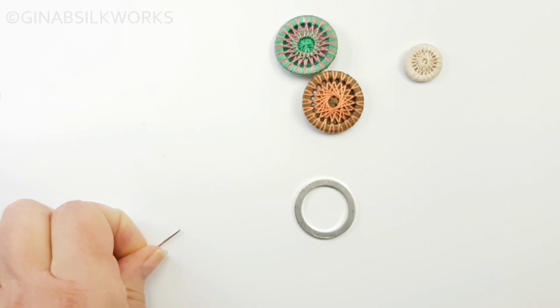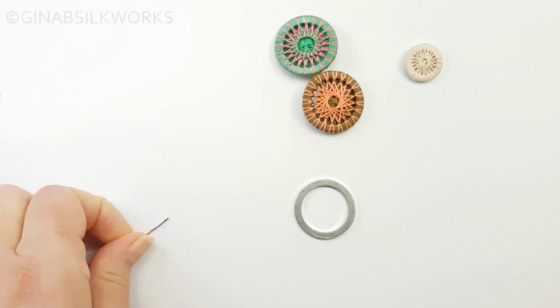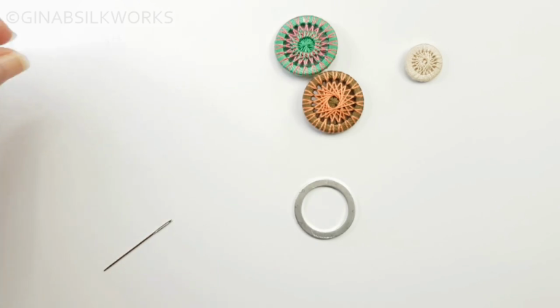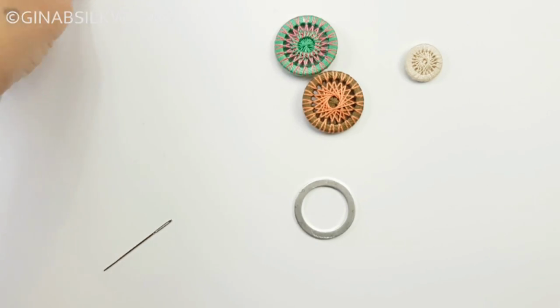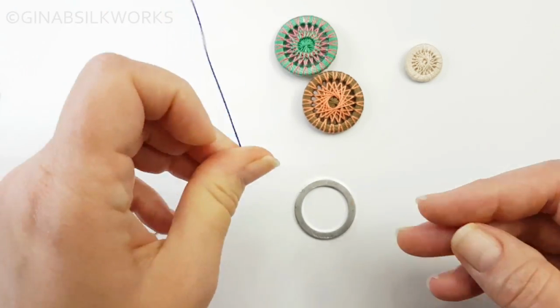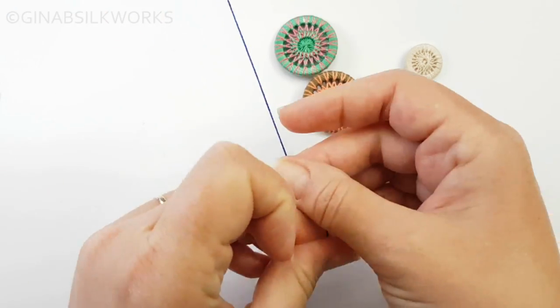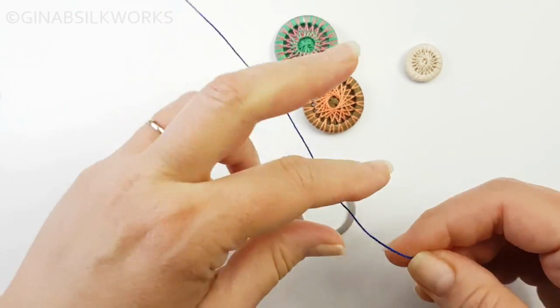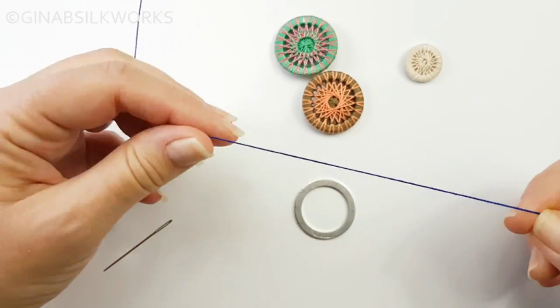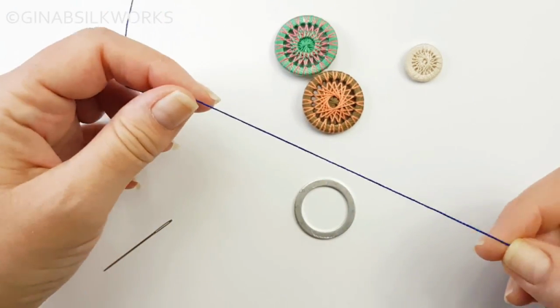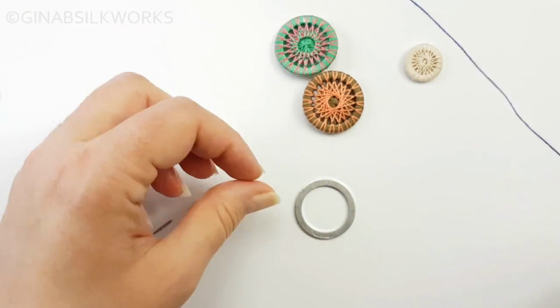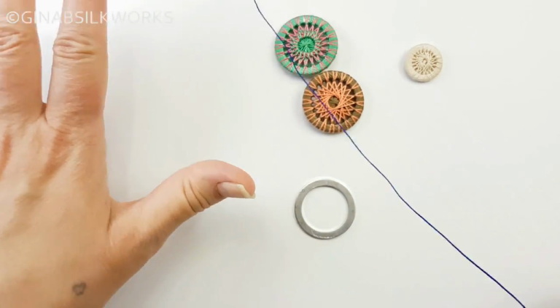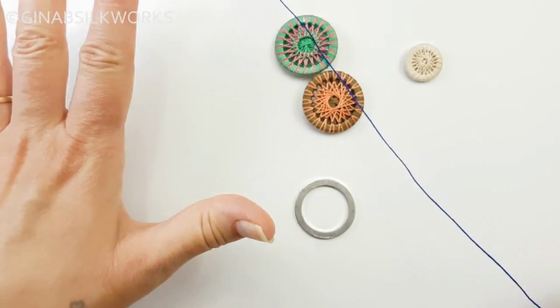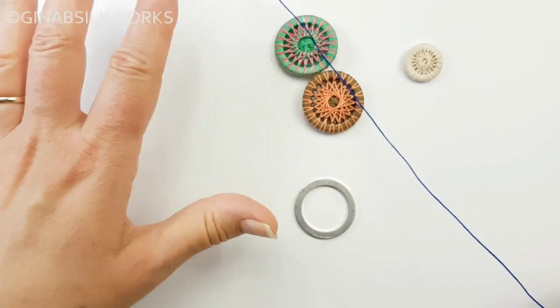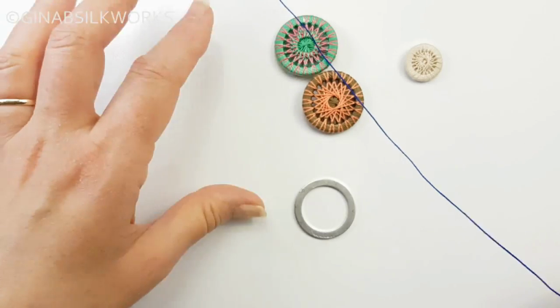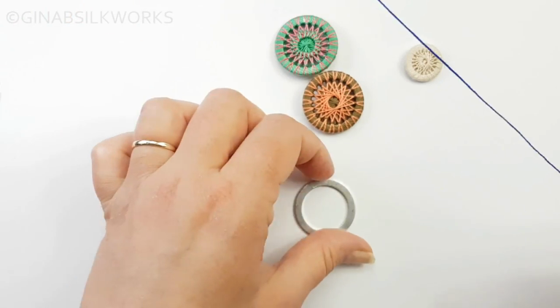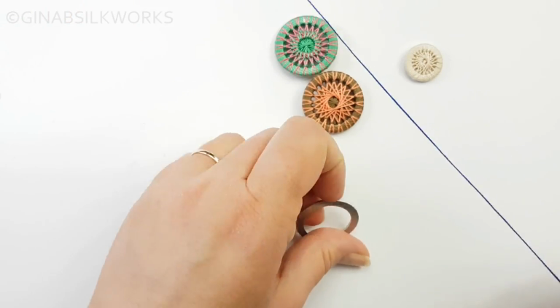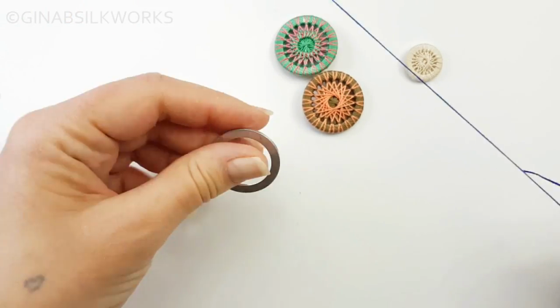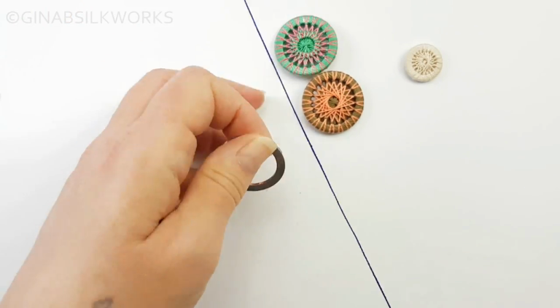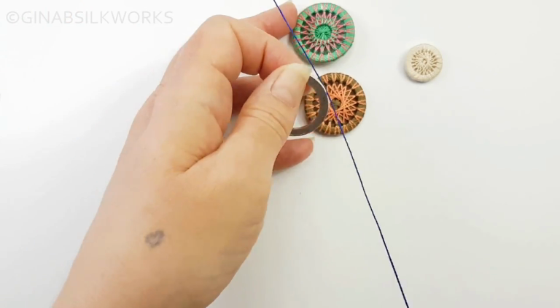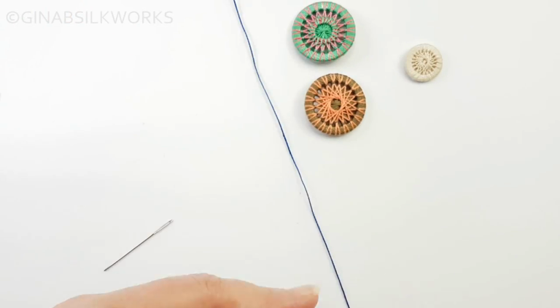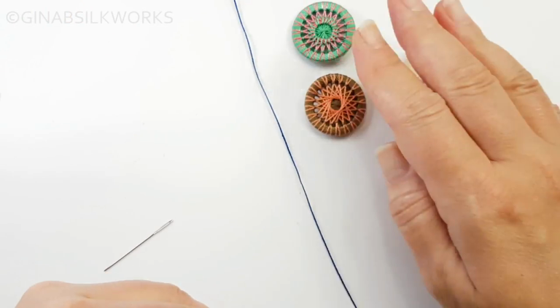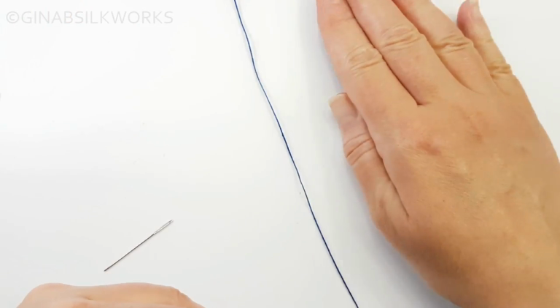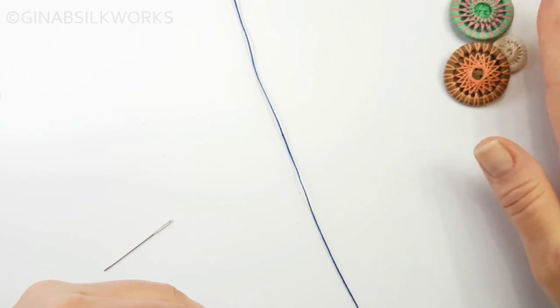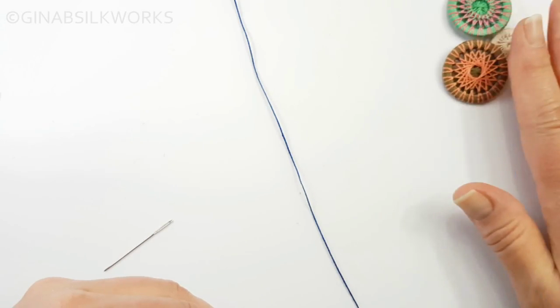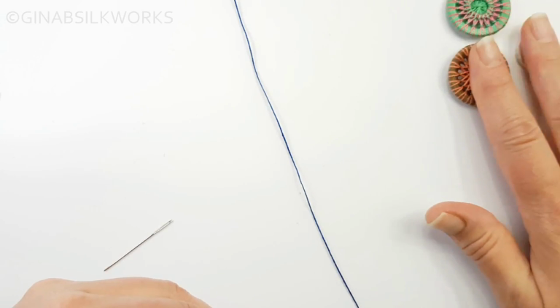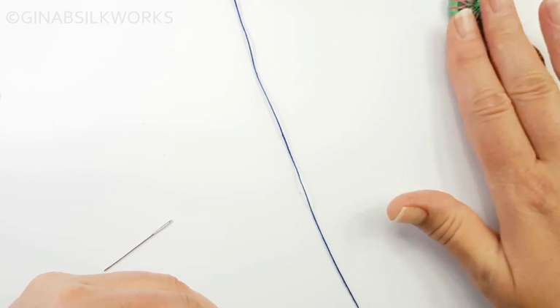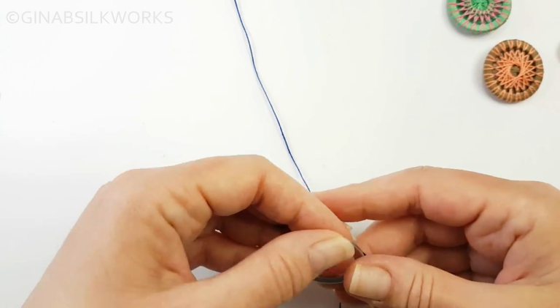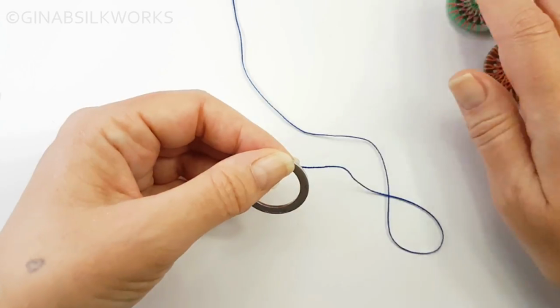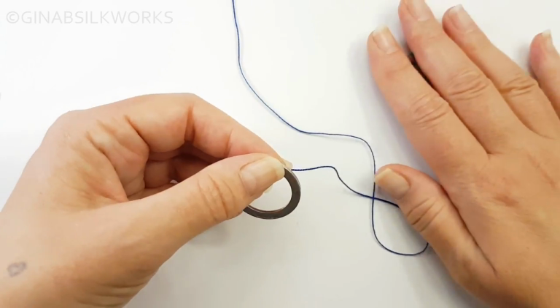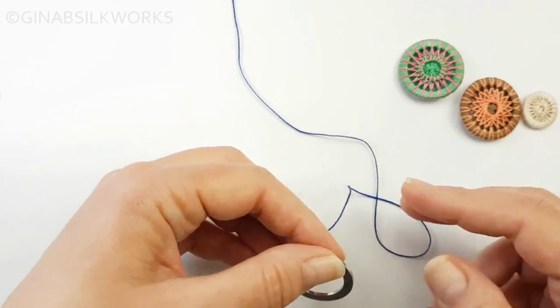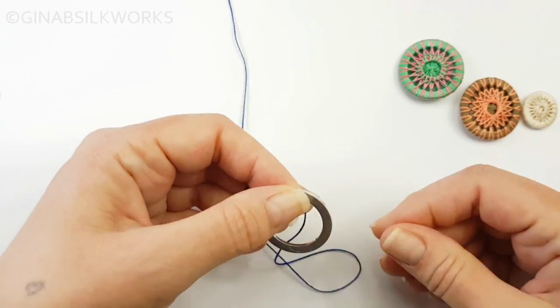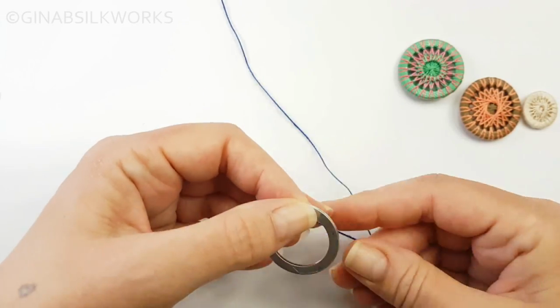I'm using thread — a number eight perle cotton still on the spool. I'm going to use two colors so that you can see what I'm doing, so we'll just put those to the side.